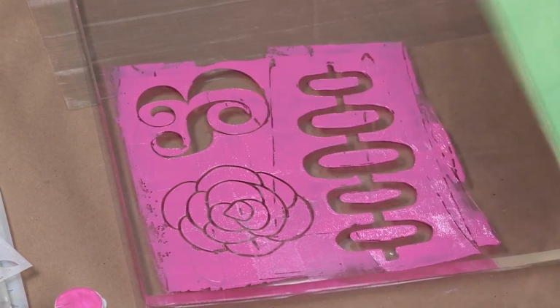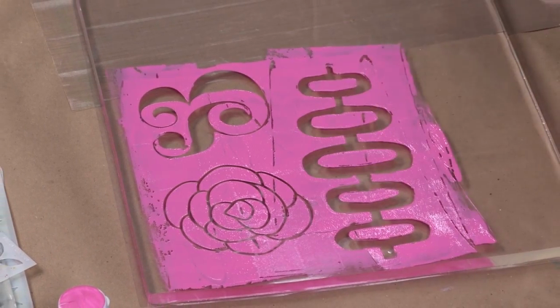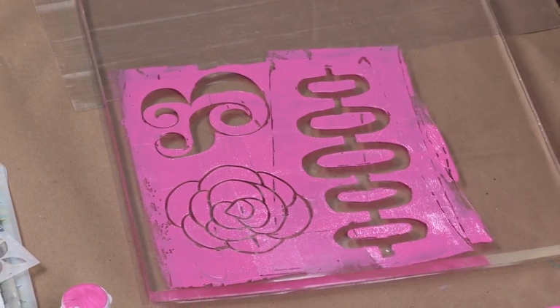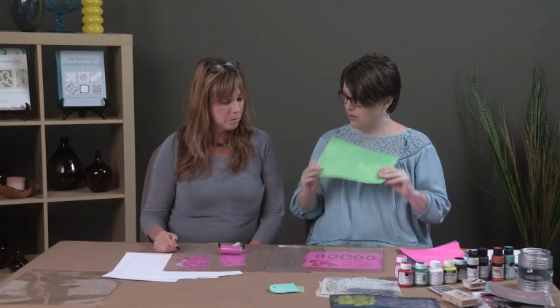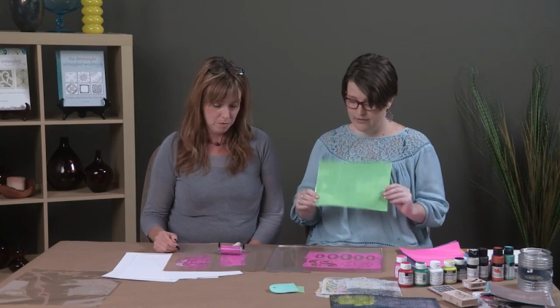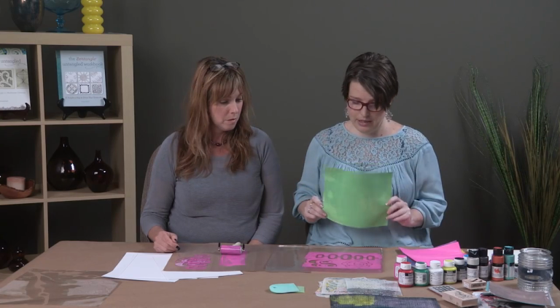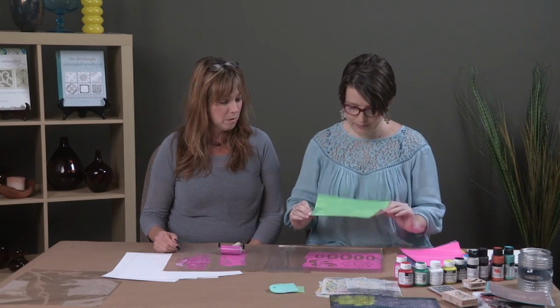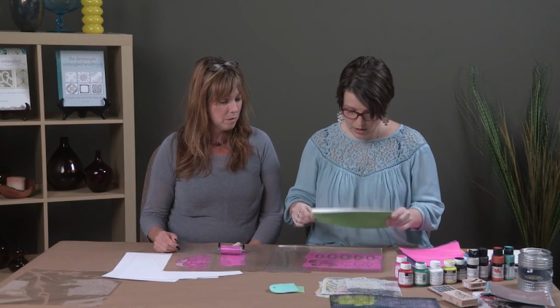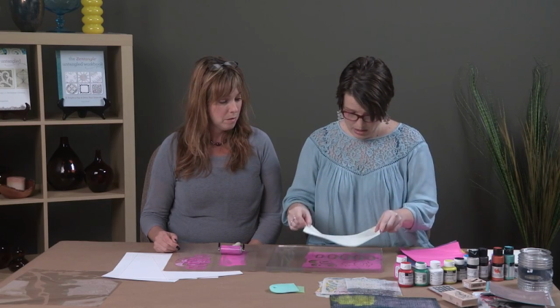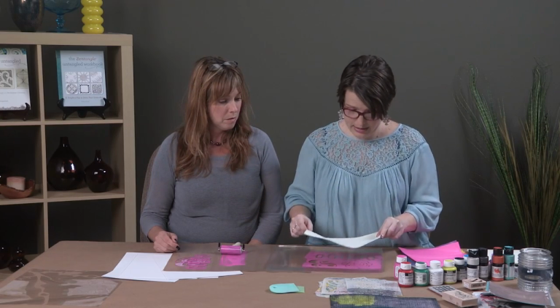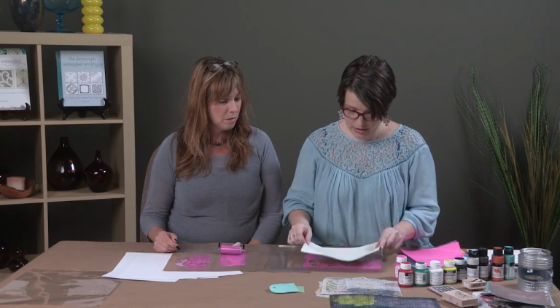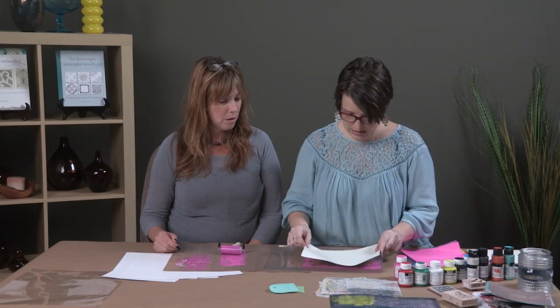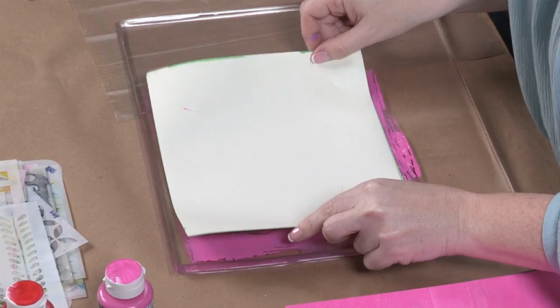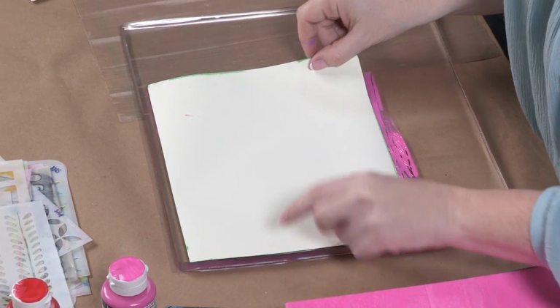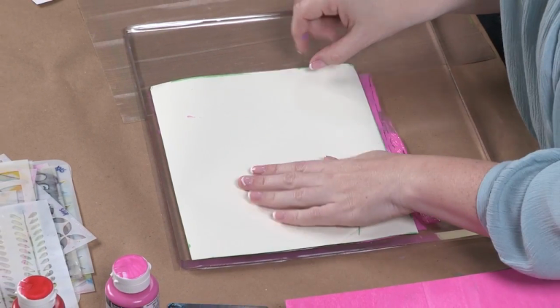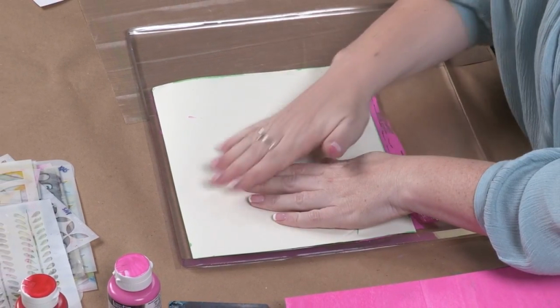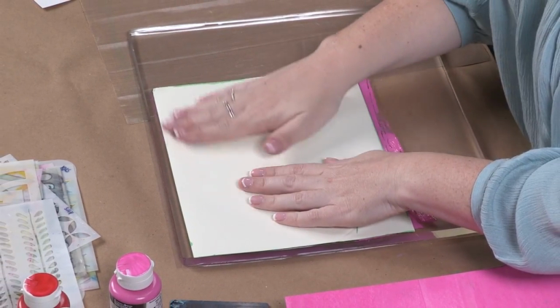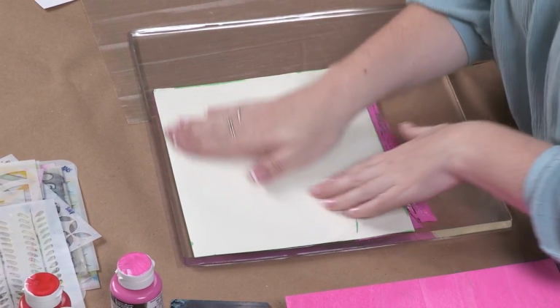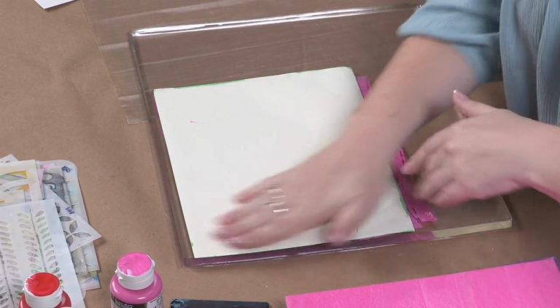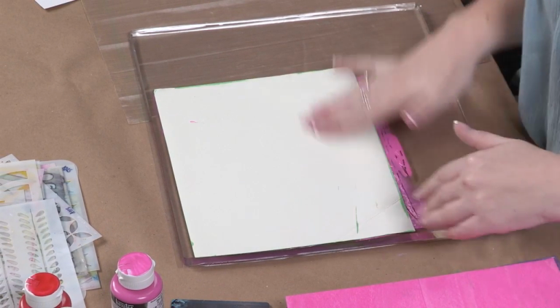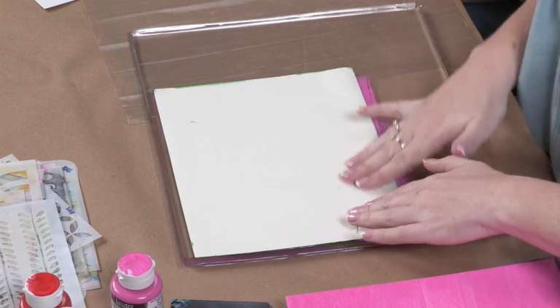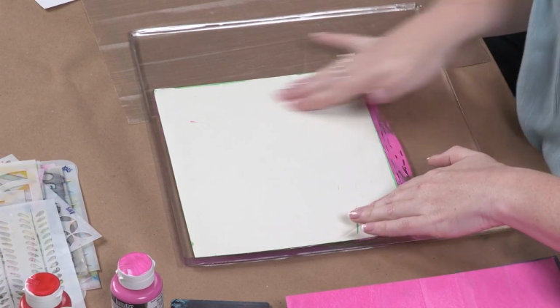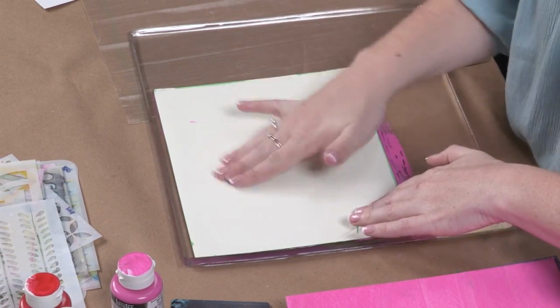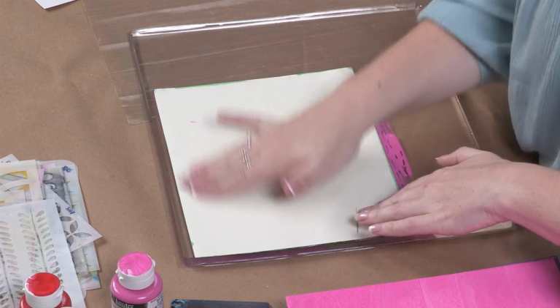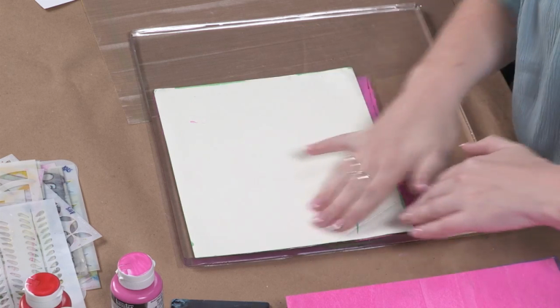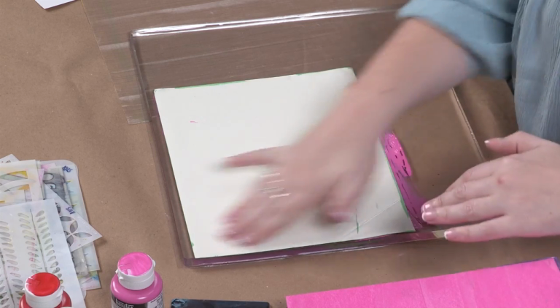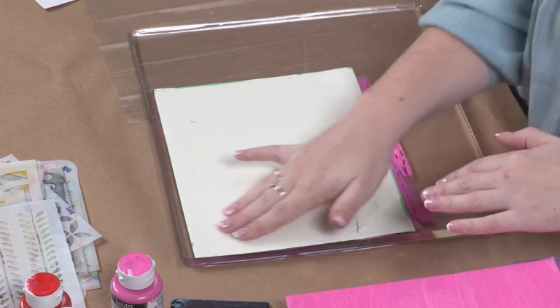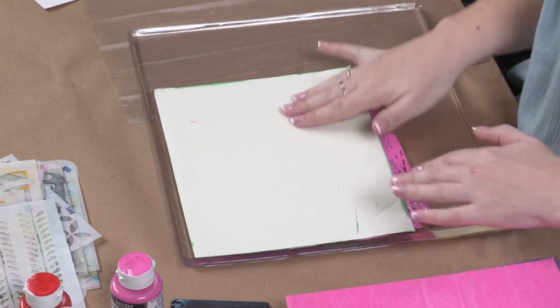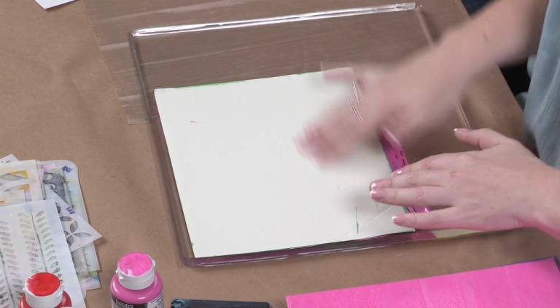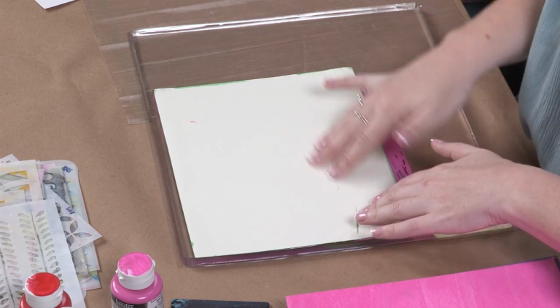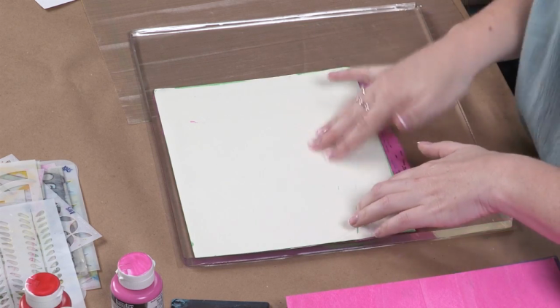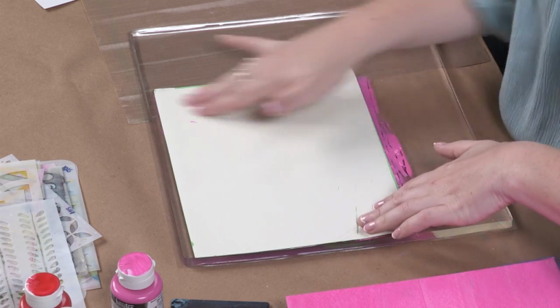We're going to take our piece of coloured paper and lay it down colour side down, and just gently rub our hands to press it down — but not too hard, because you don't want to smush the paint around too much.